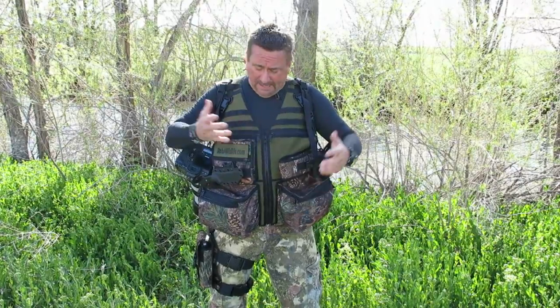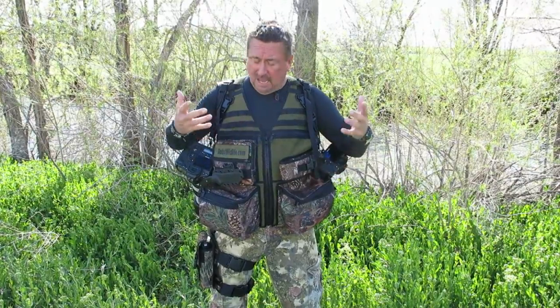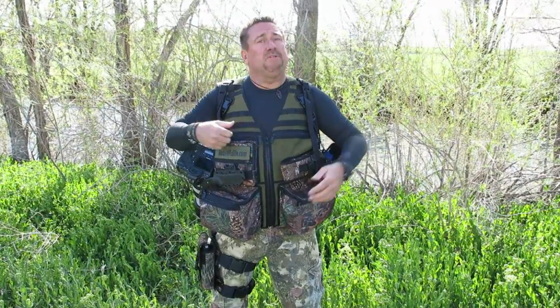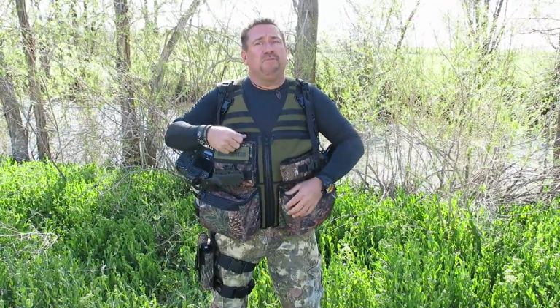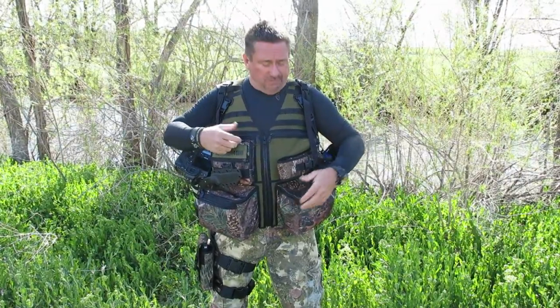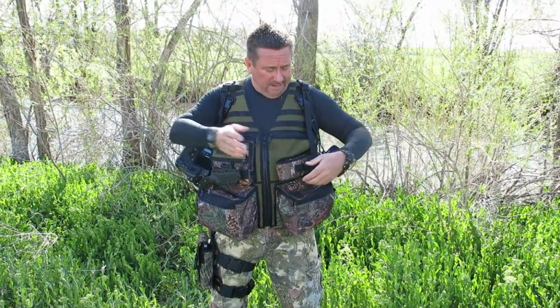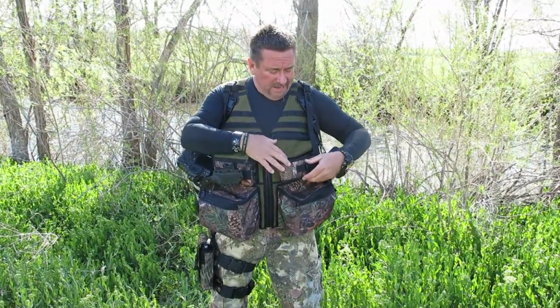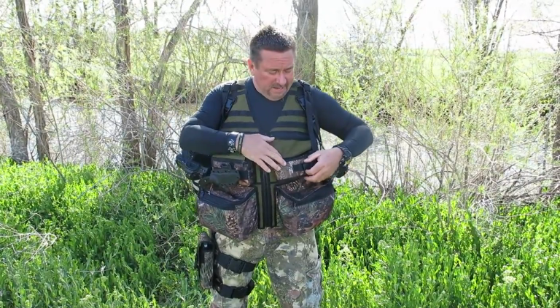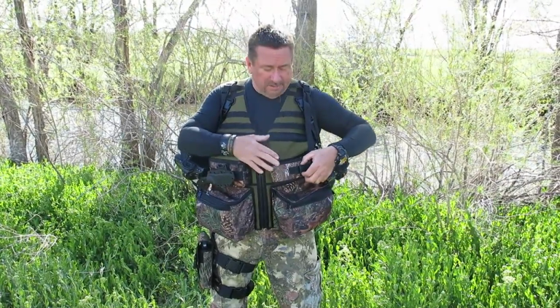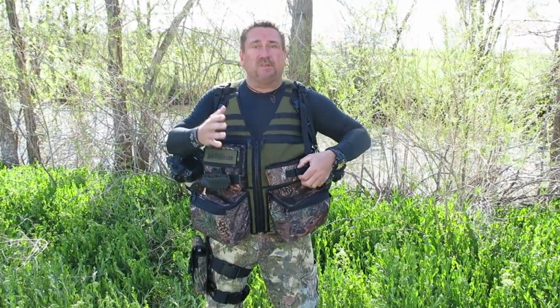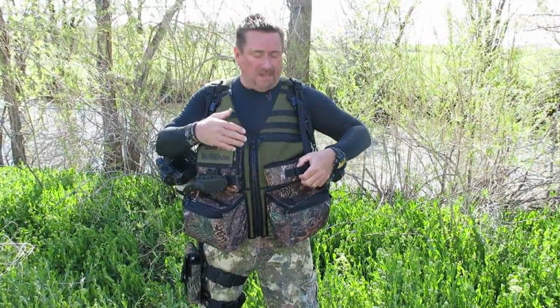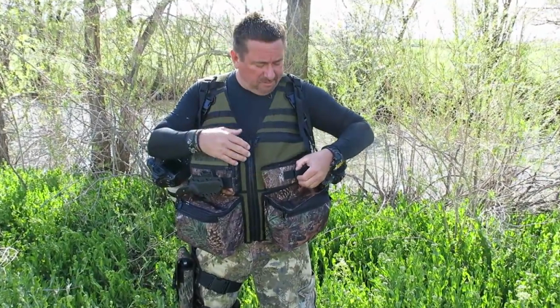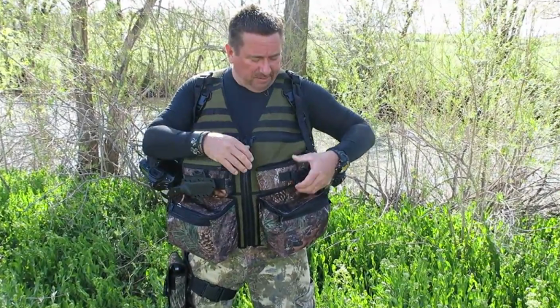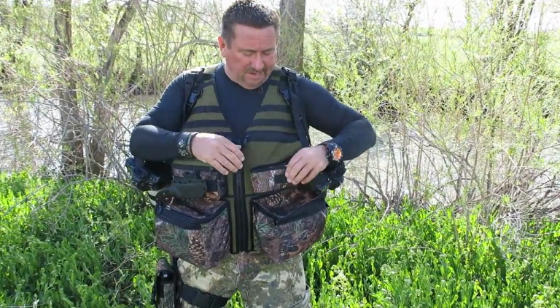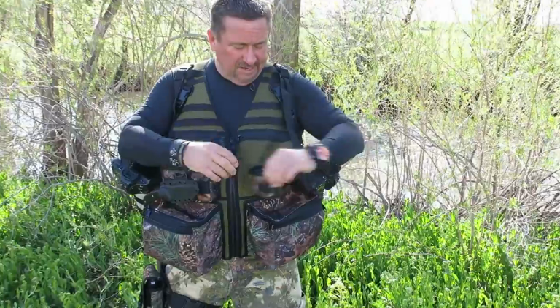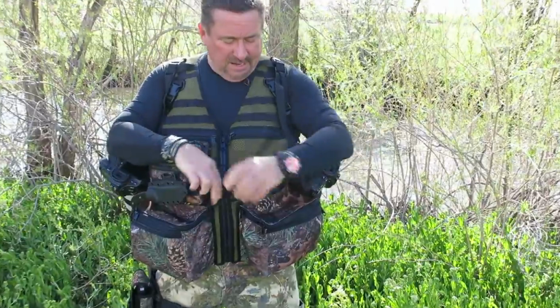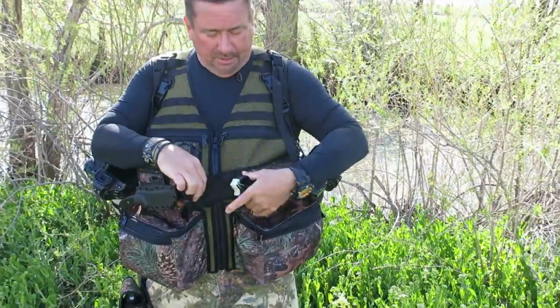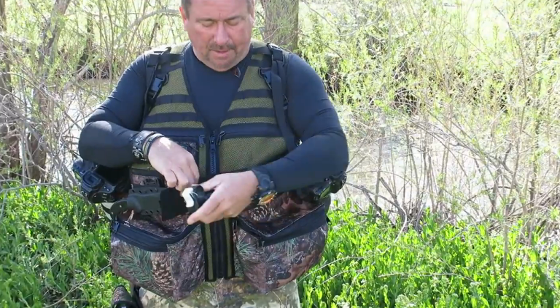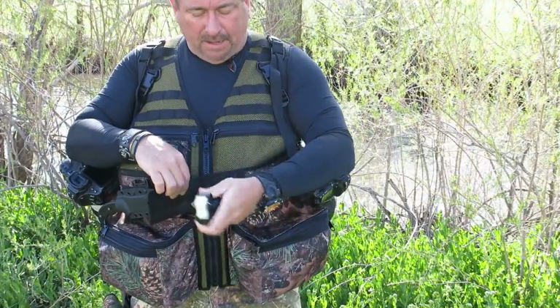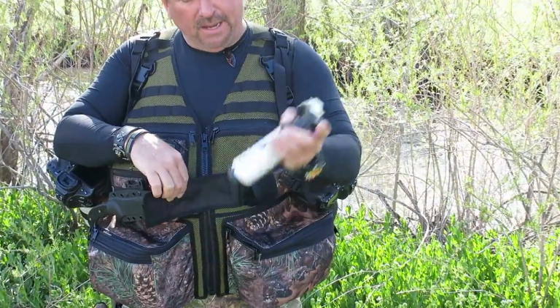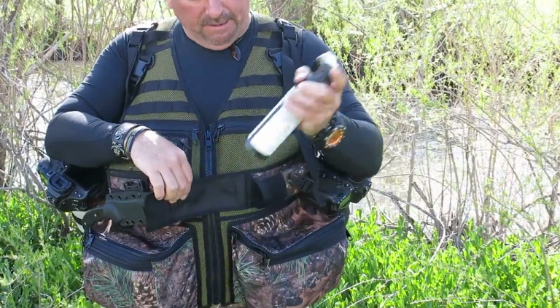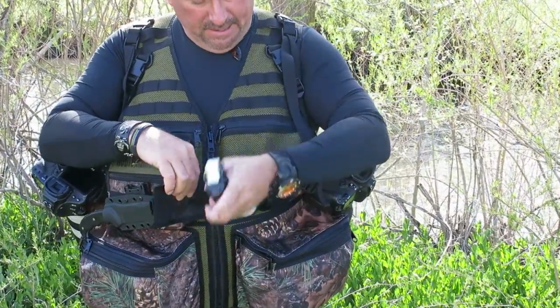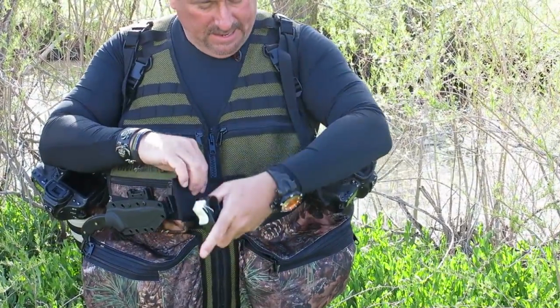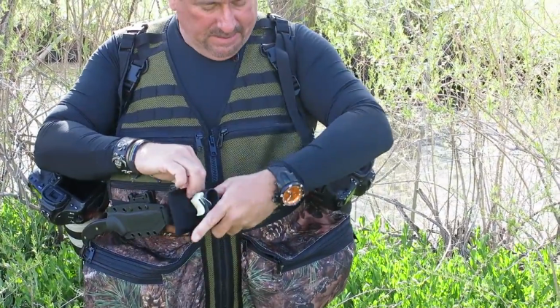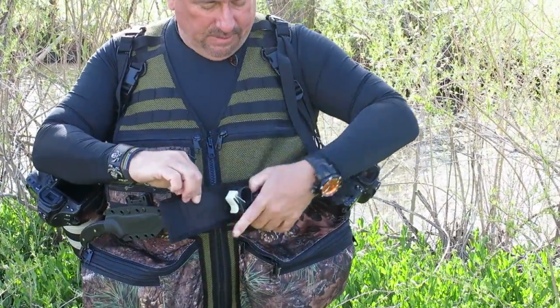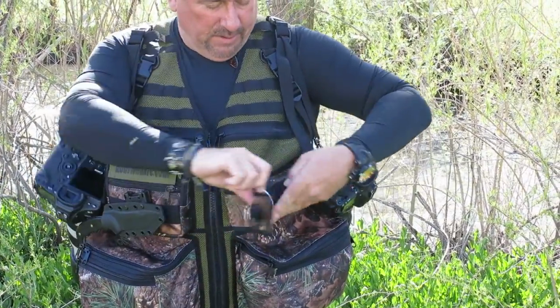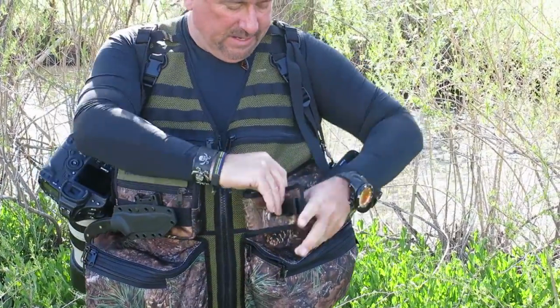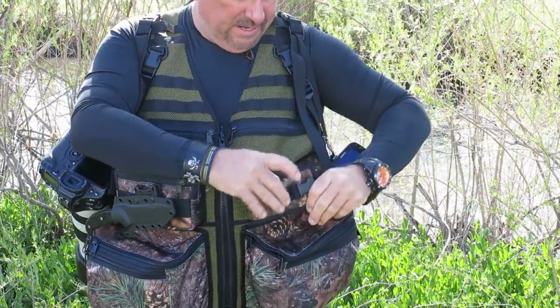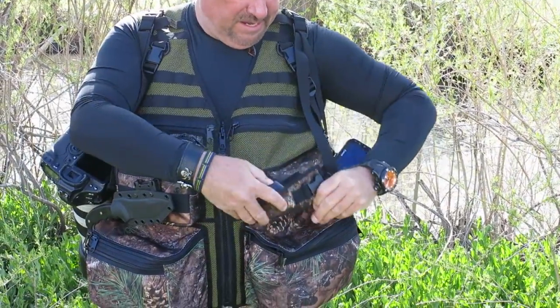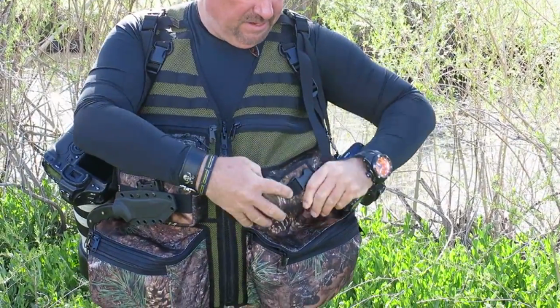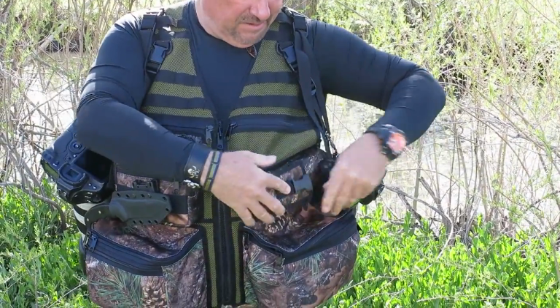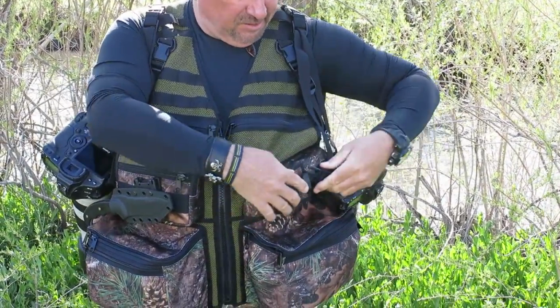I built a new vest for that. This one specifically has a bear spray pocket right here — really quick, easy, easy accessible.